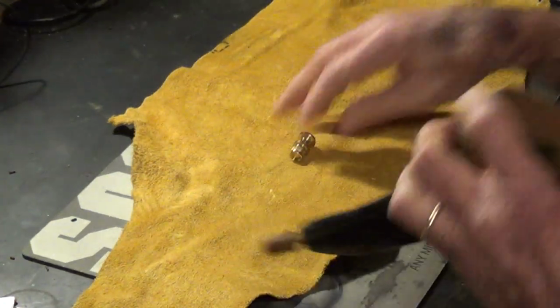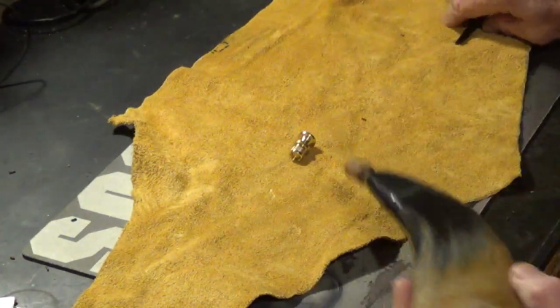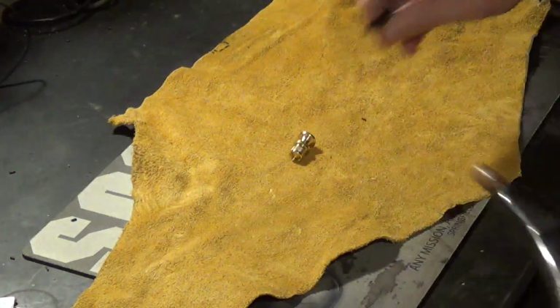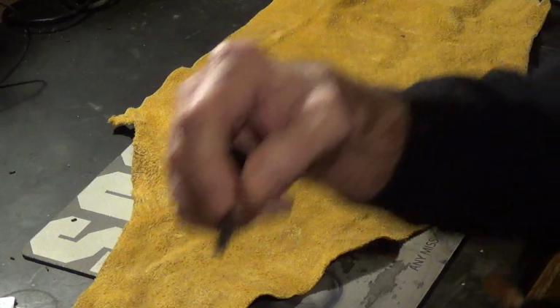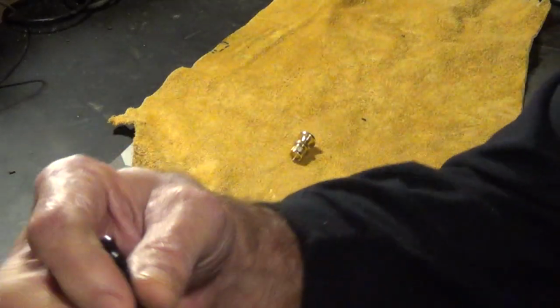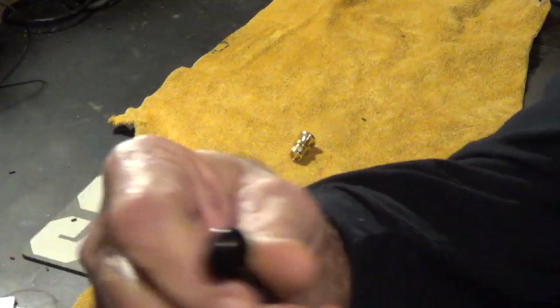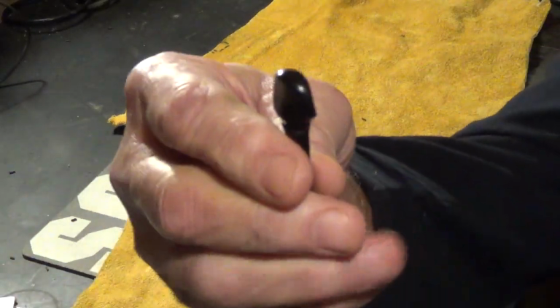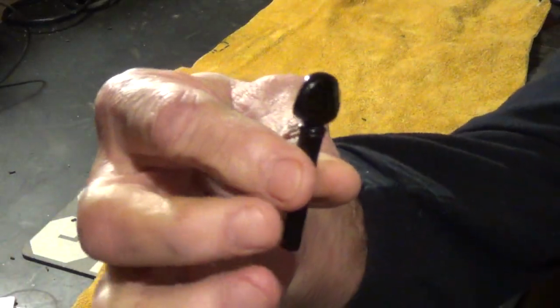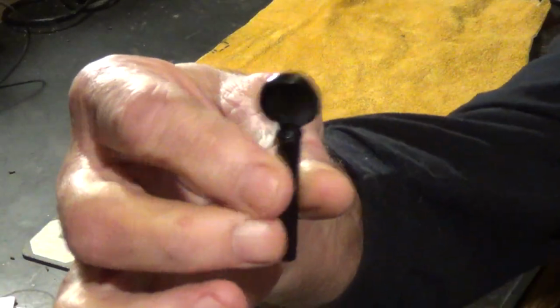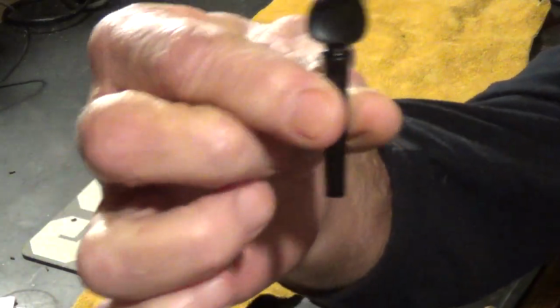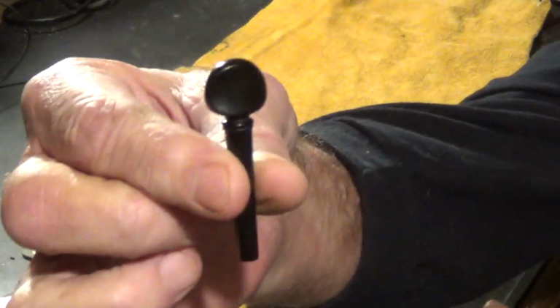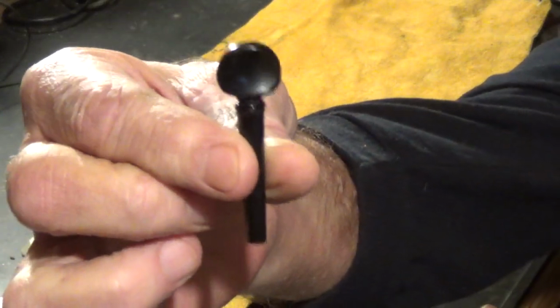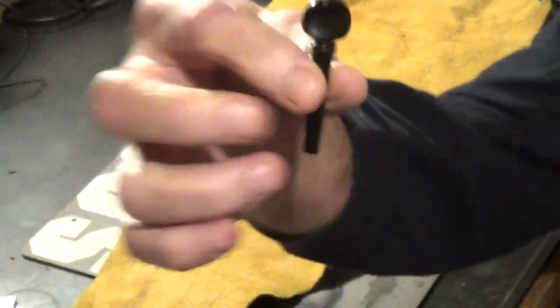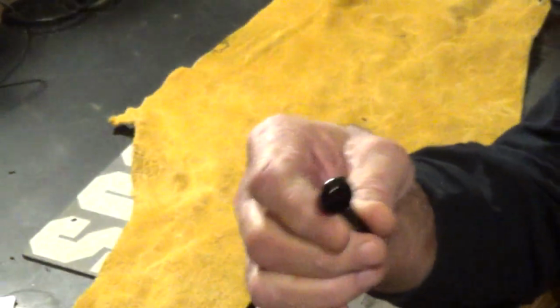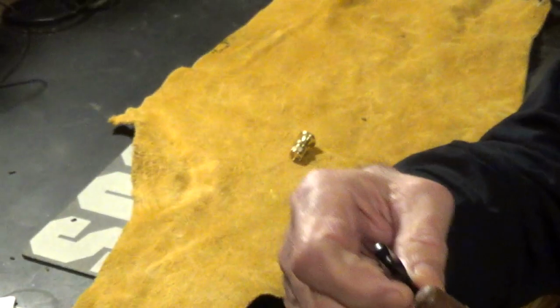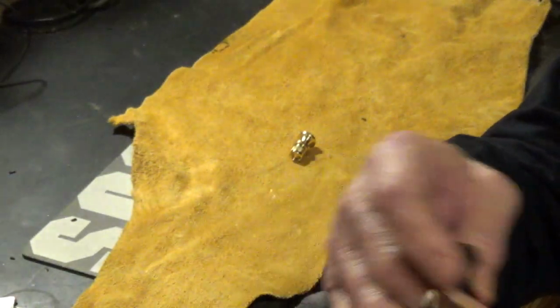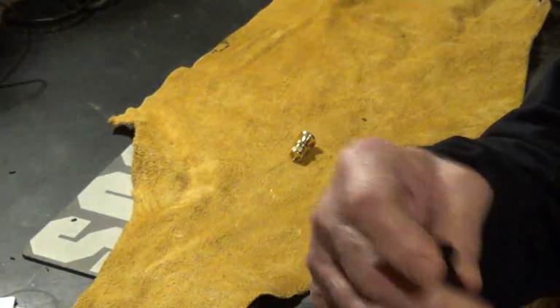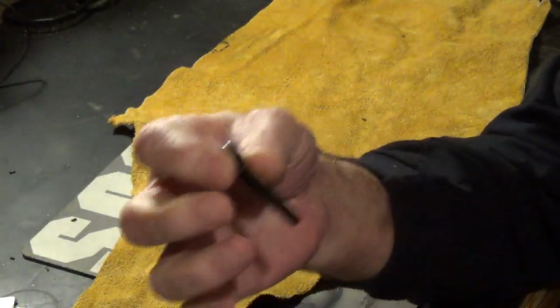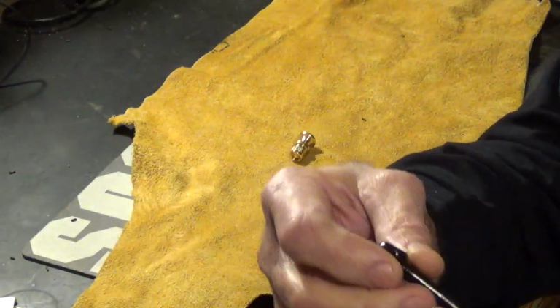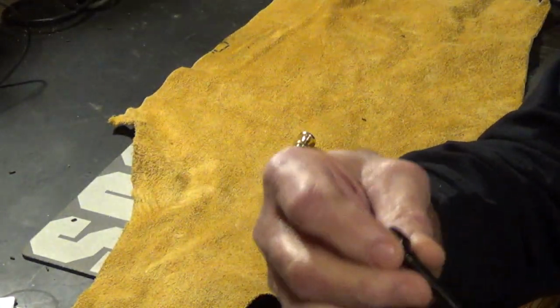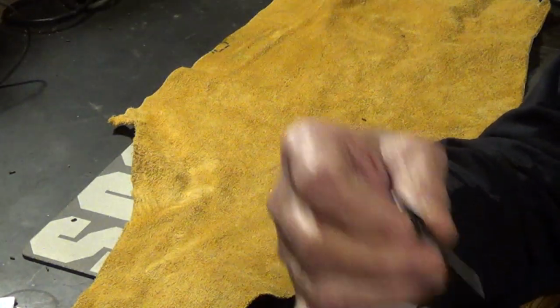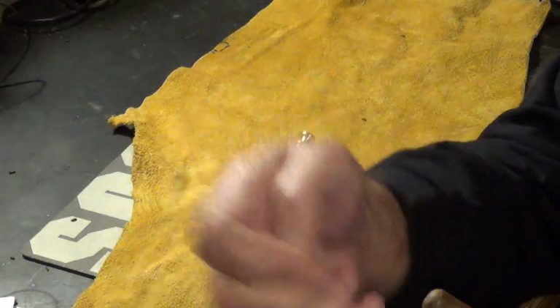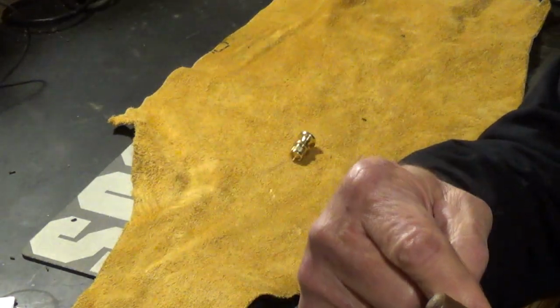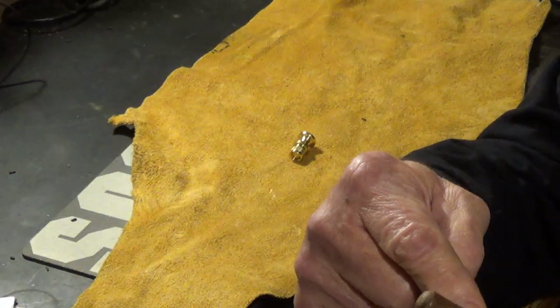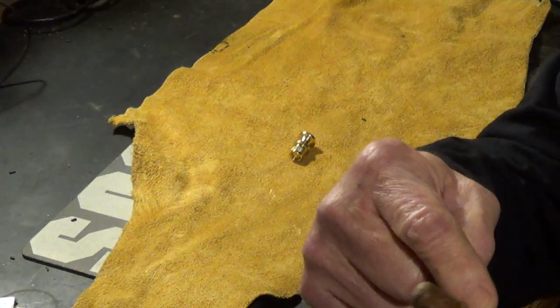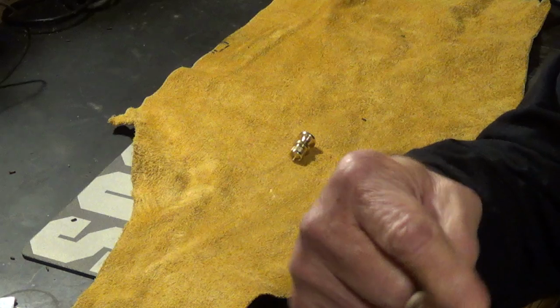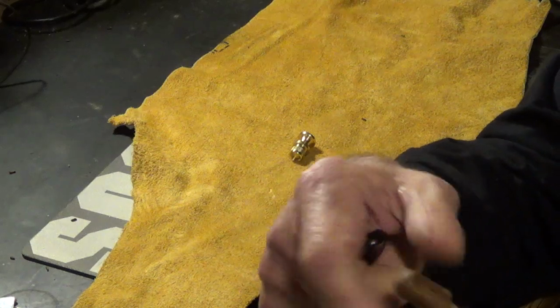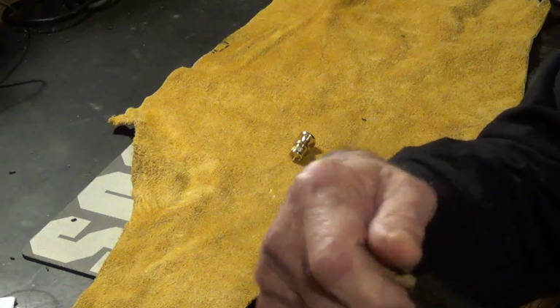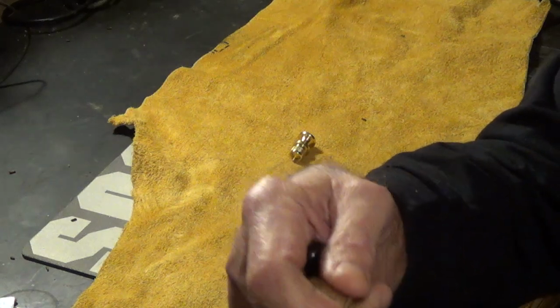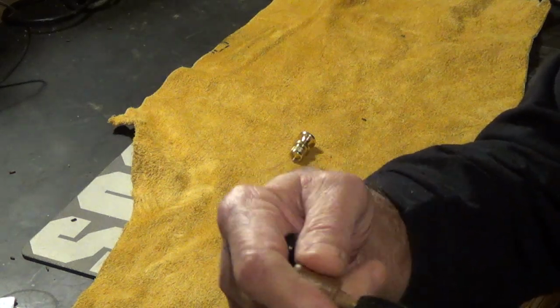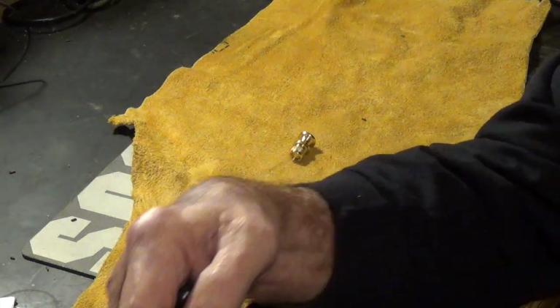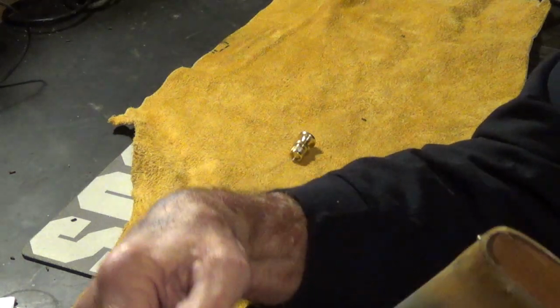I've also gotten from Tracking the Wolf the stiddle pick. It's a little bit too big to go in this hole, so I'll make a bigger opening in the end of that and put it in there.